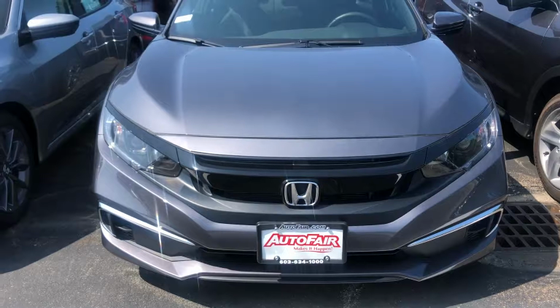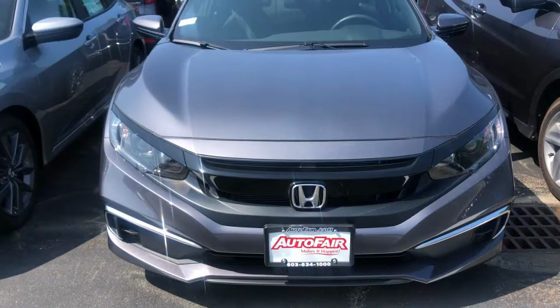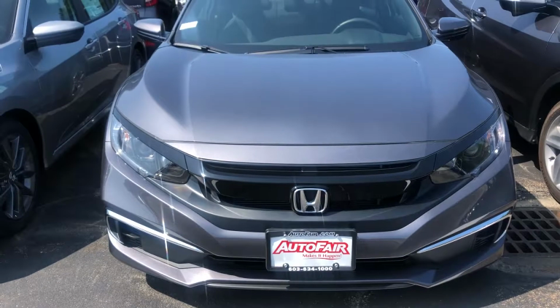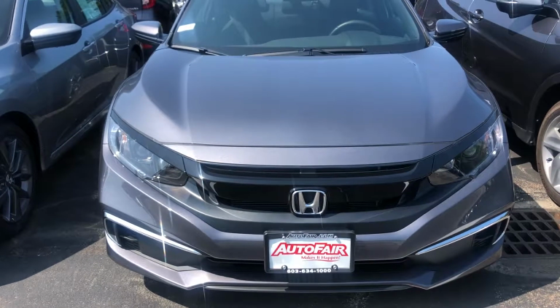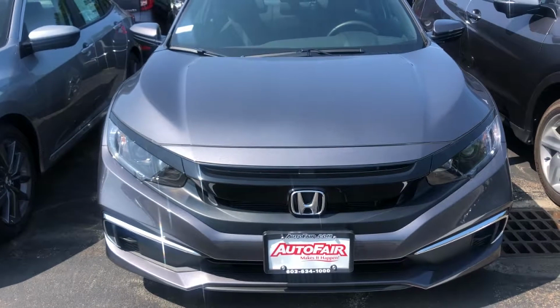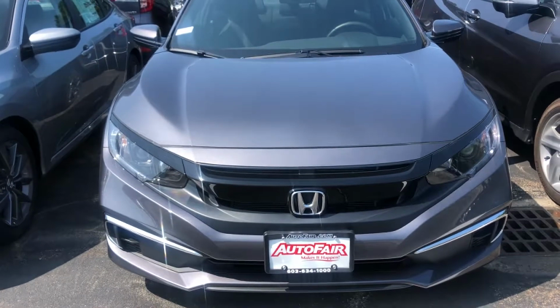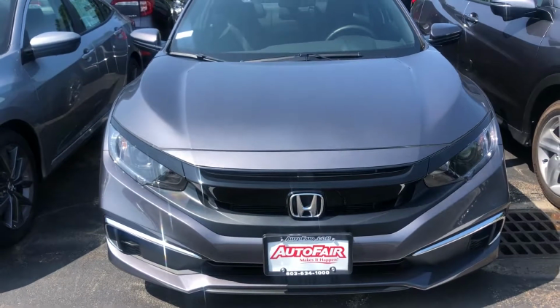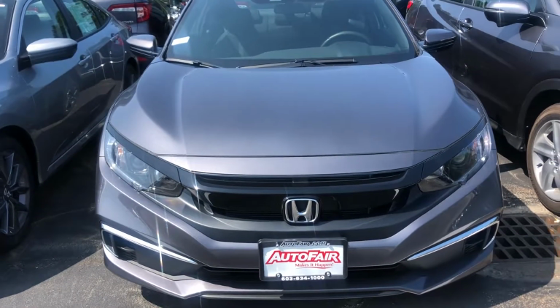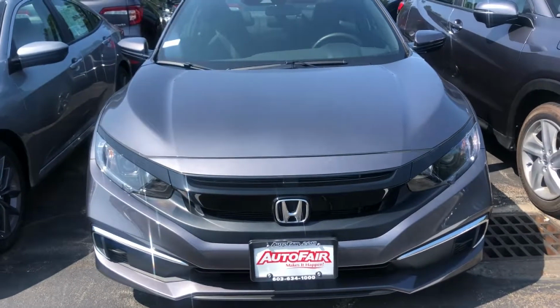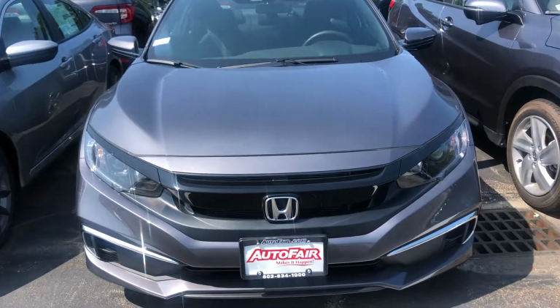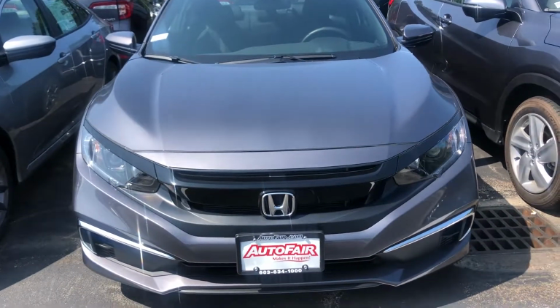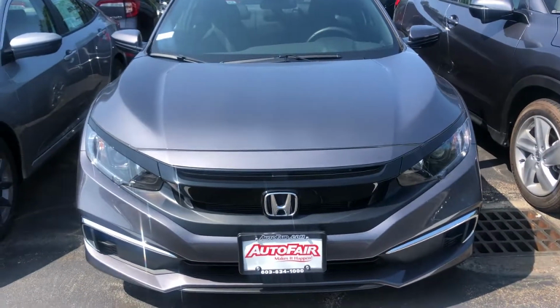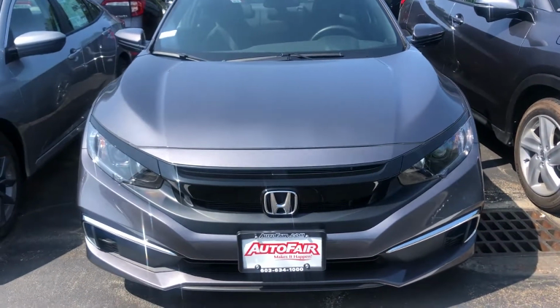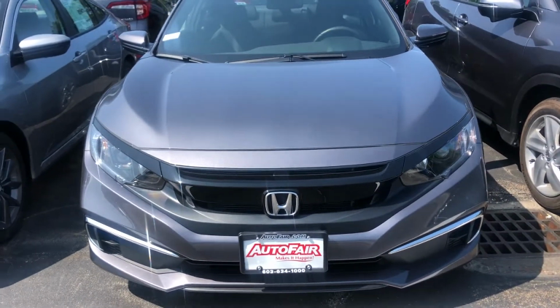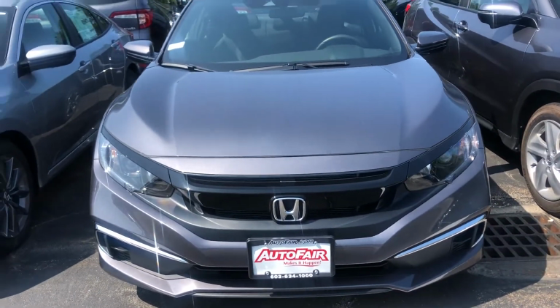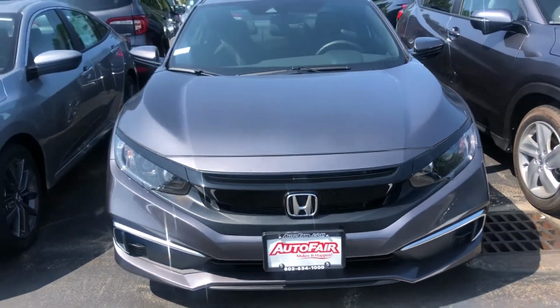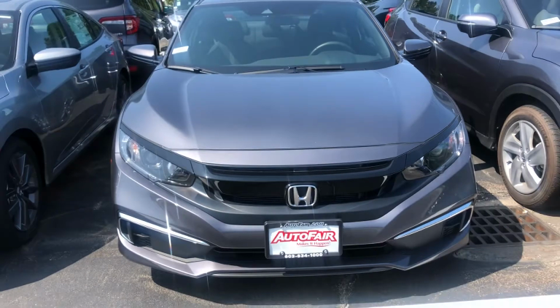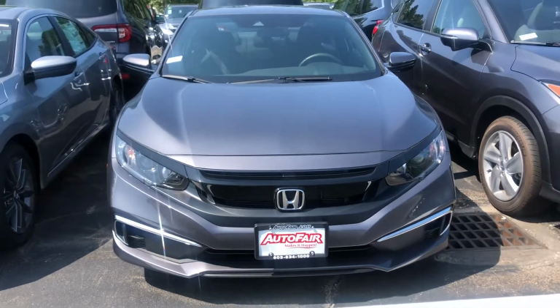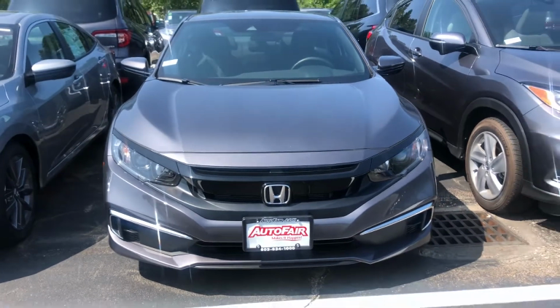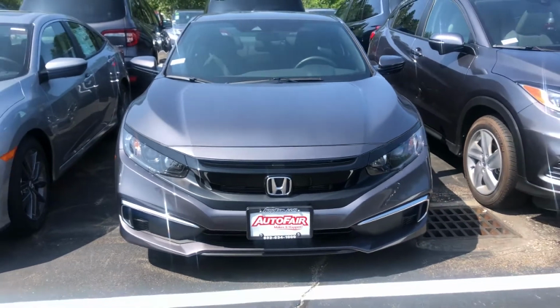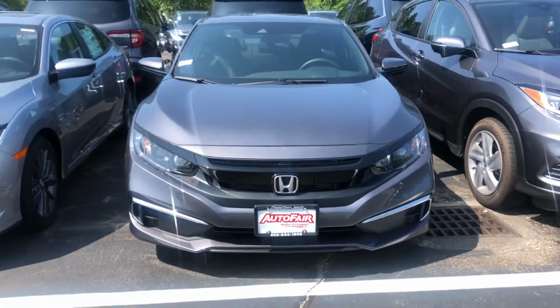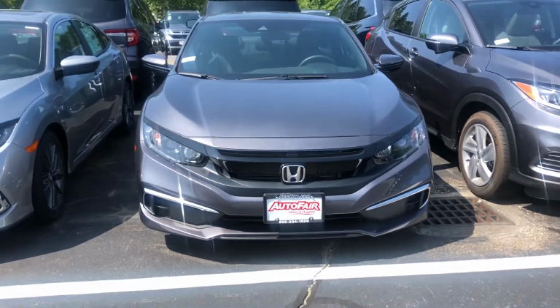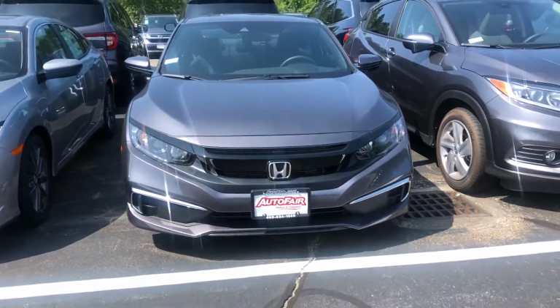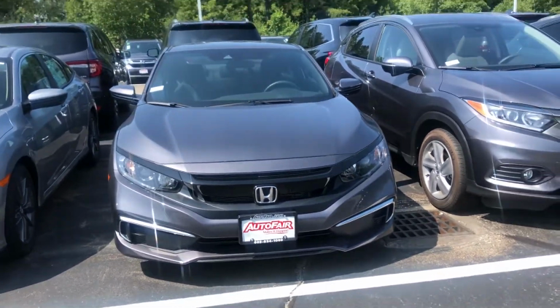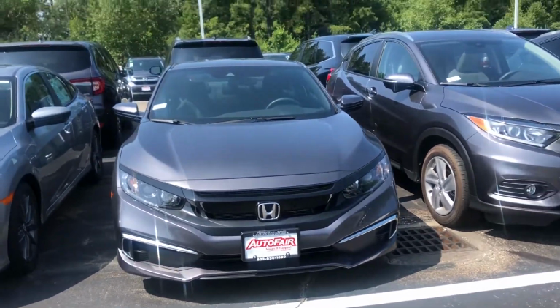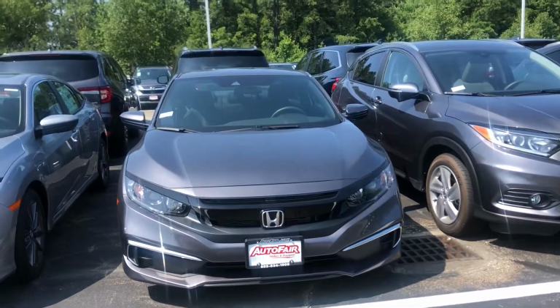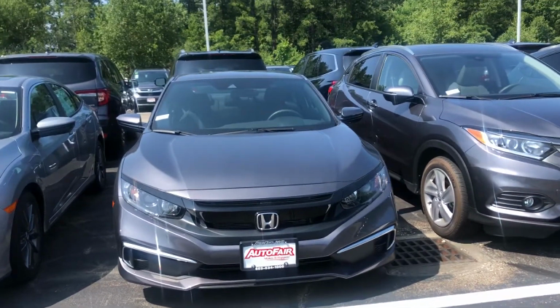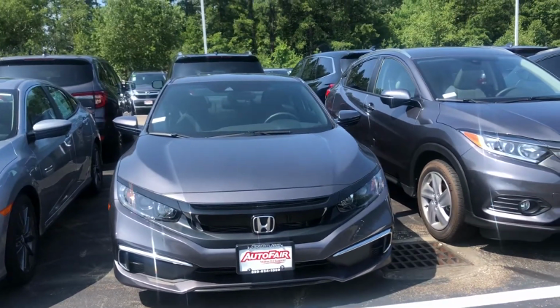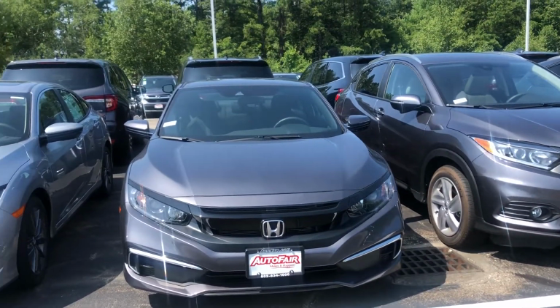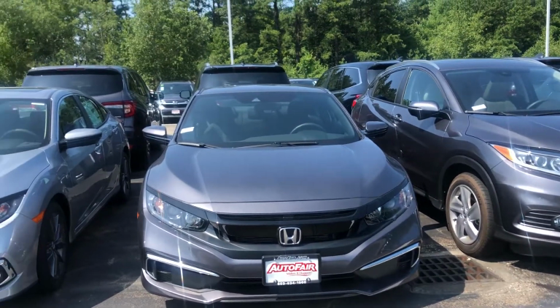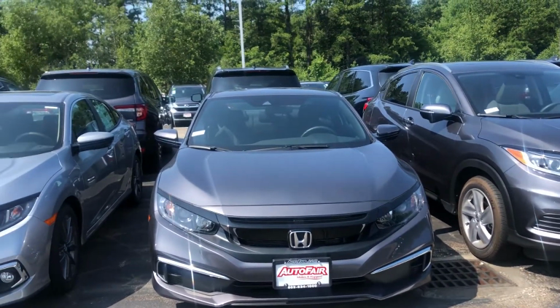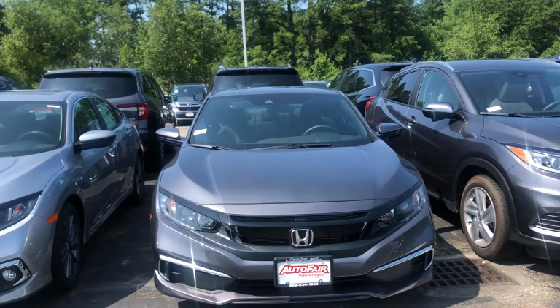Hey Kelly, my name is Esmeralda. I want to send you a quick video walk-around of the 2019 Honda Civic LX that you inquired about. This is the hatch, and it comes with all the safety features that Honda Sensing offers.